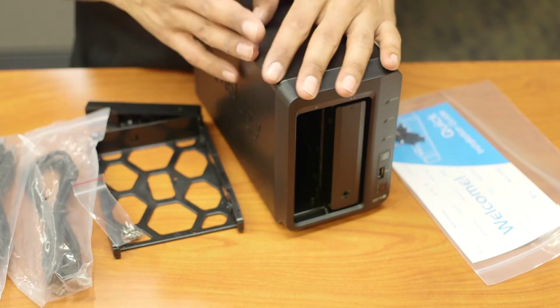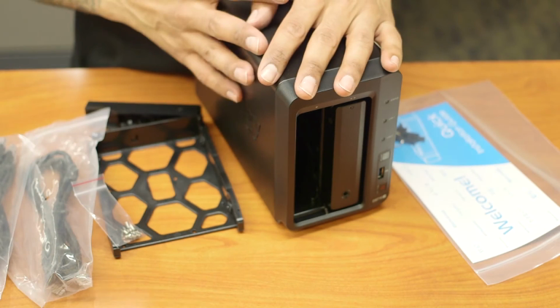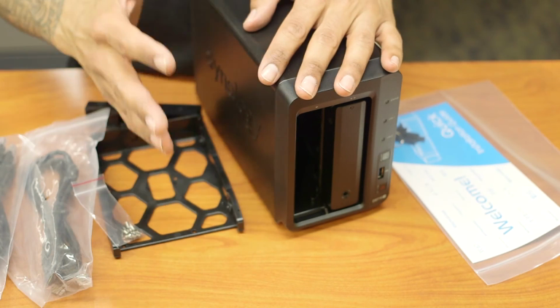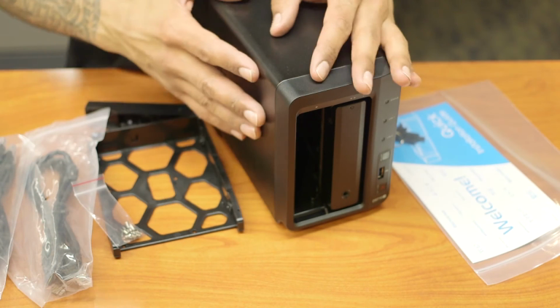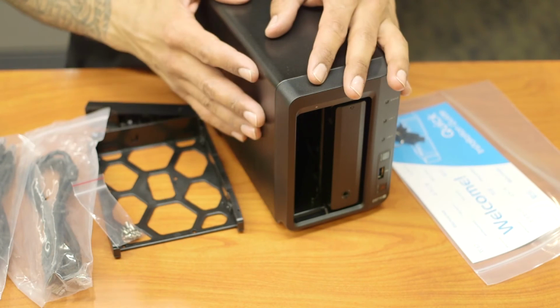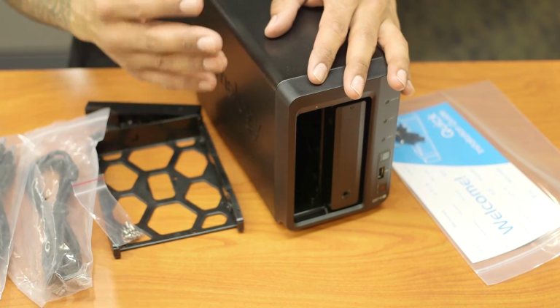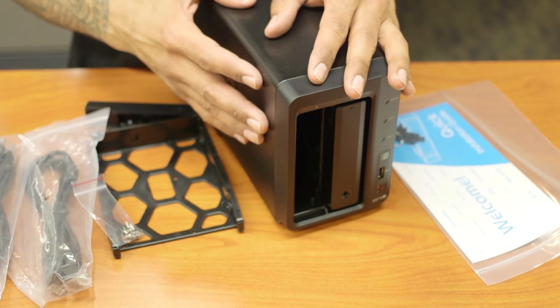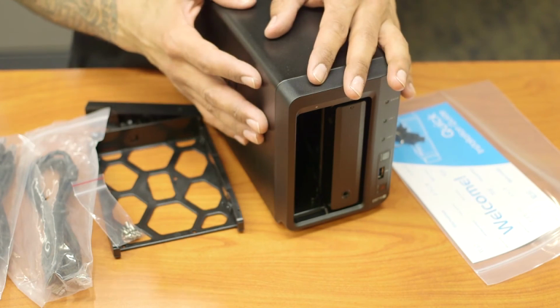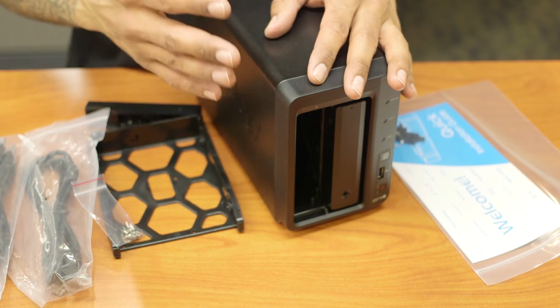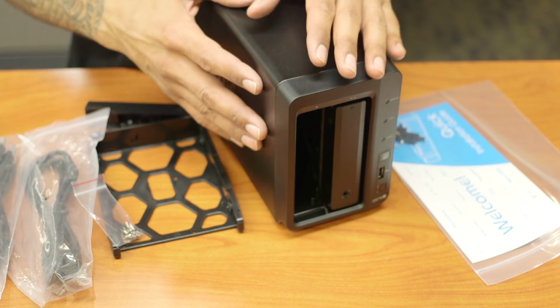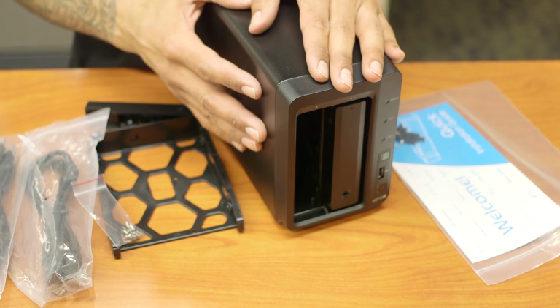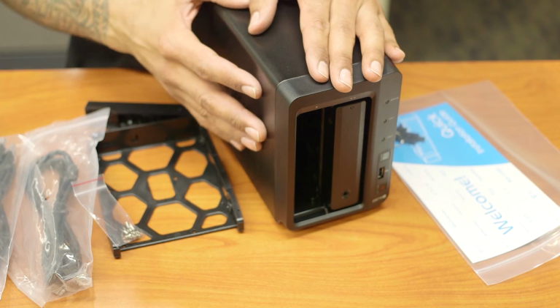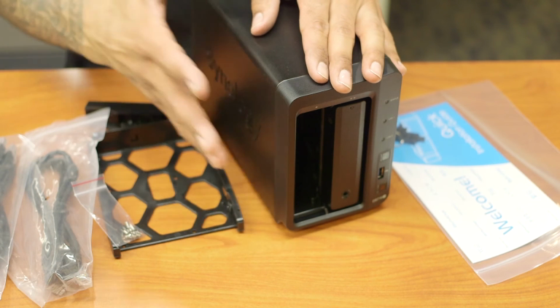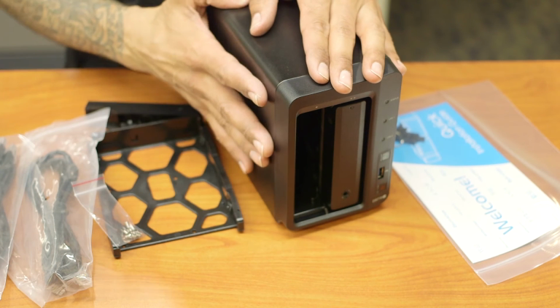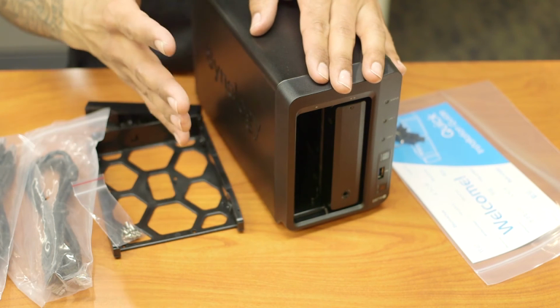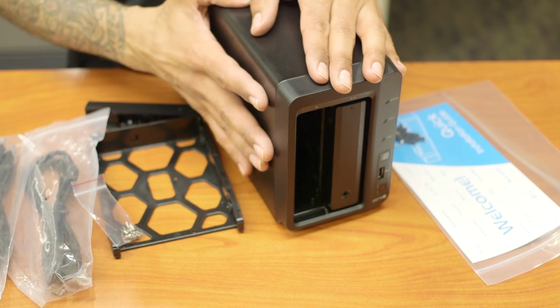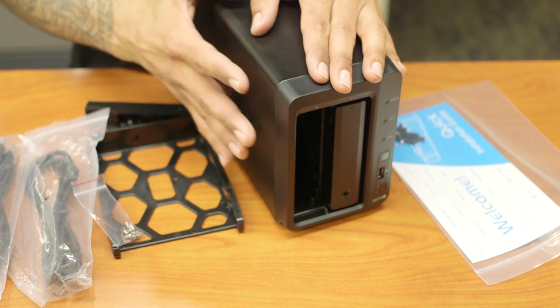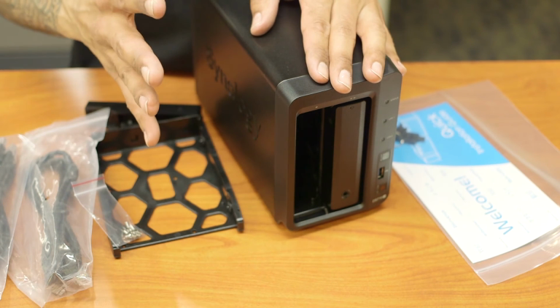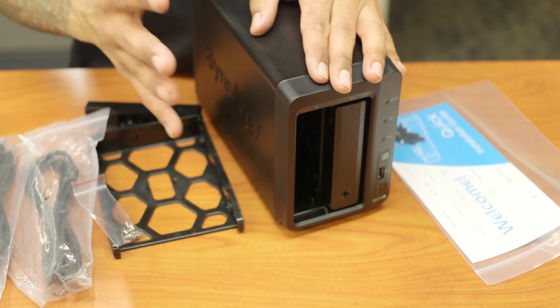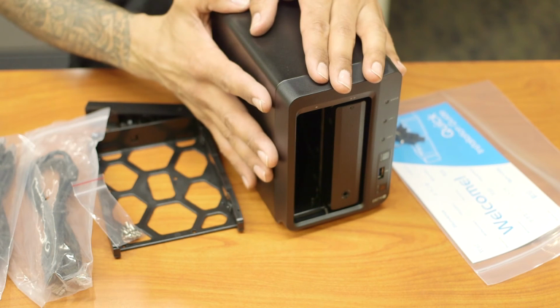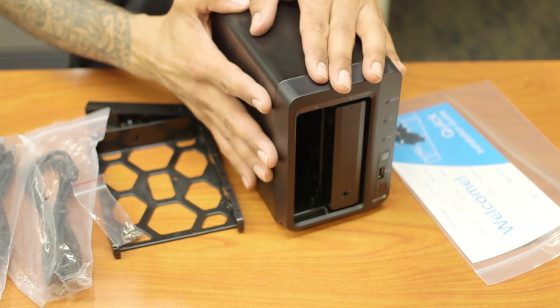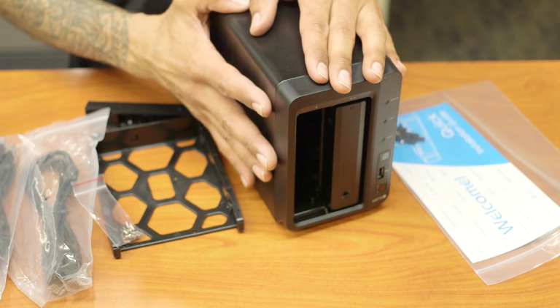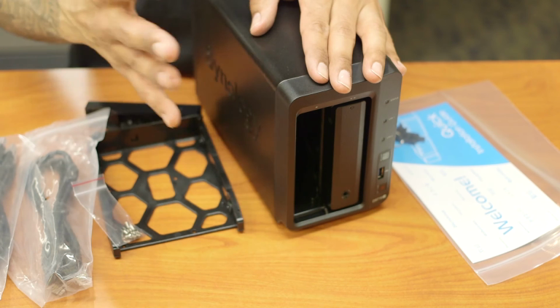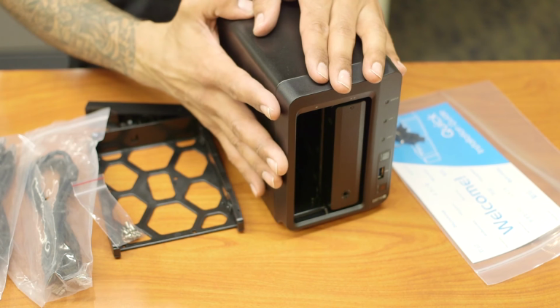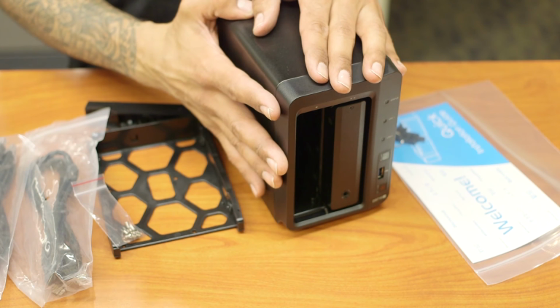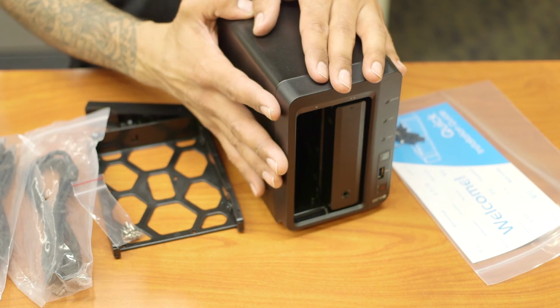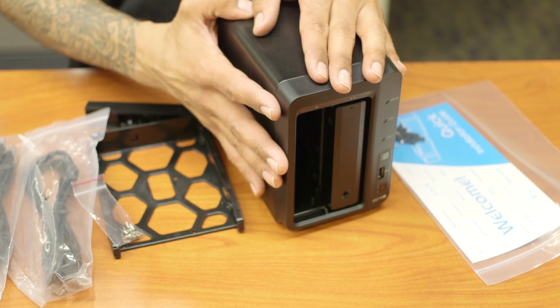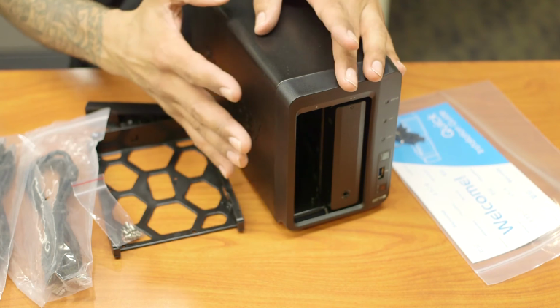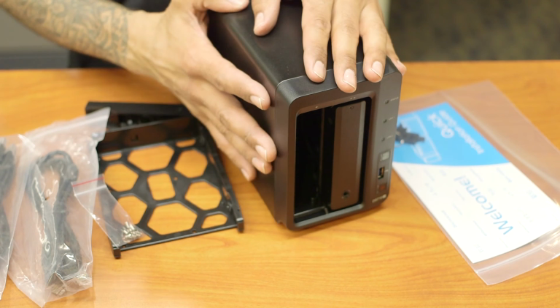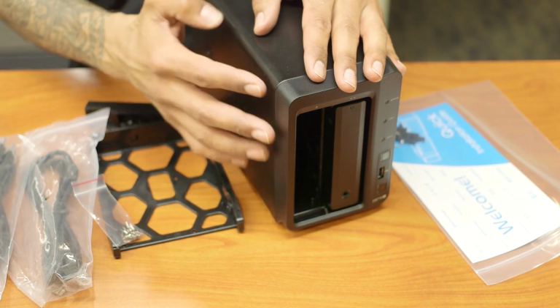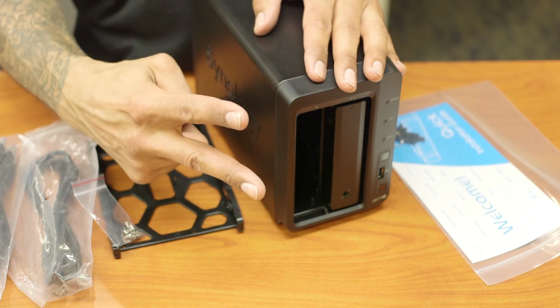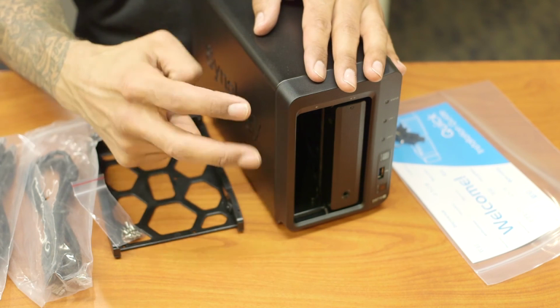Hopefully you guys enjoyed this unboxing of the Synology Disk Station DS716+. Stay tuned because I'm going to be doing a hands-on review and configuration walkthrough. I'll catch you guys on the next one. Peace out.